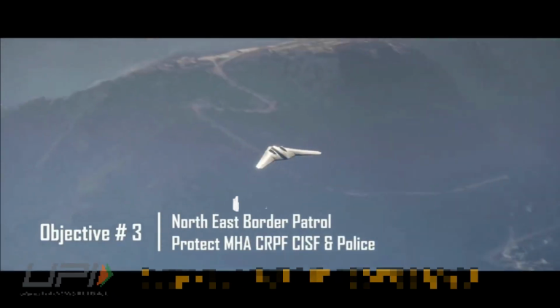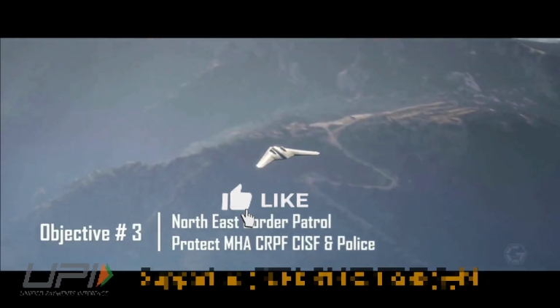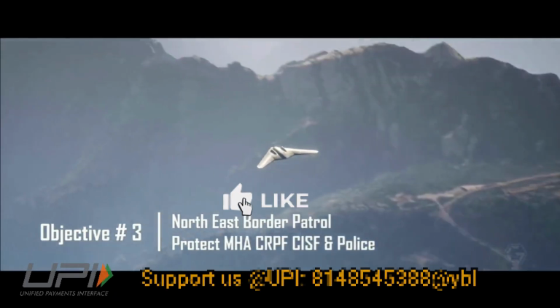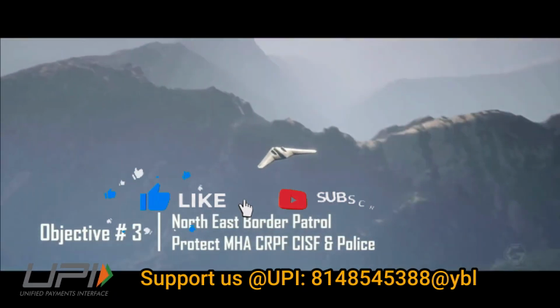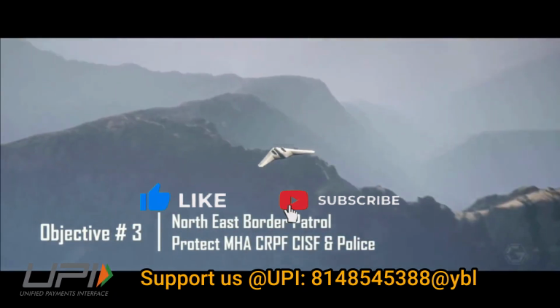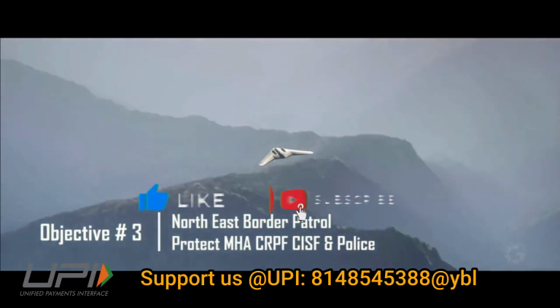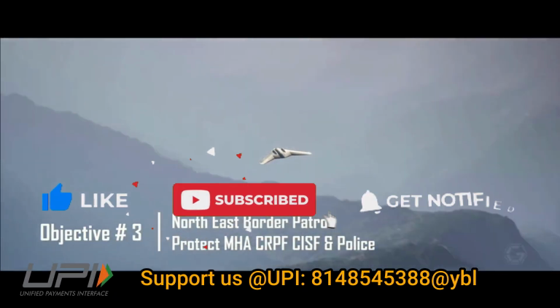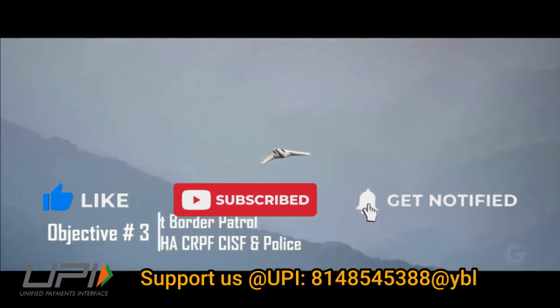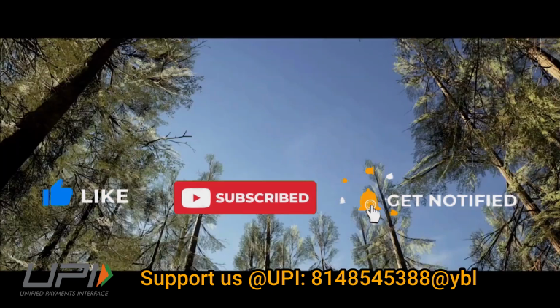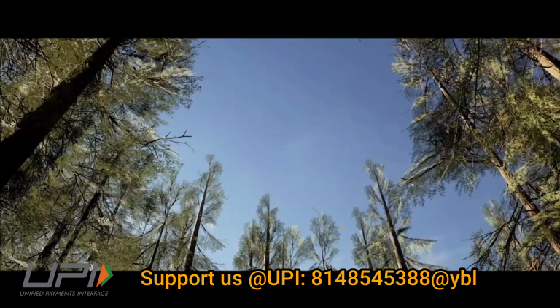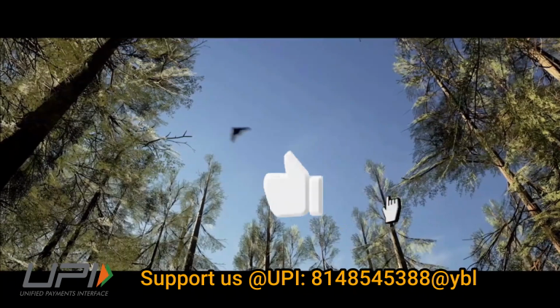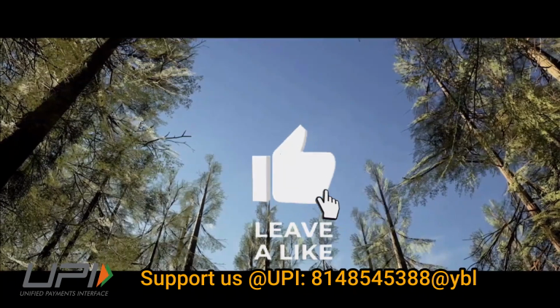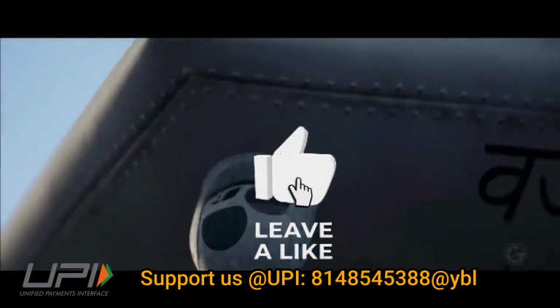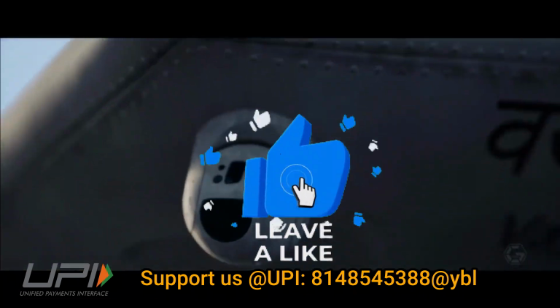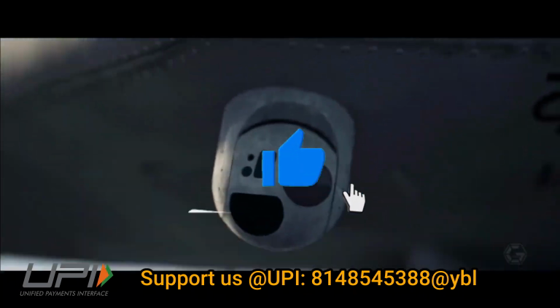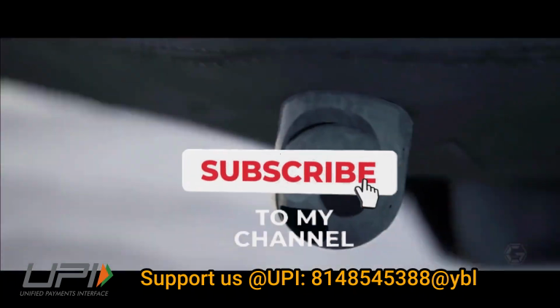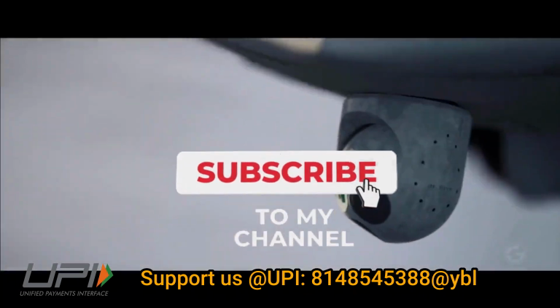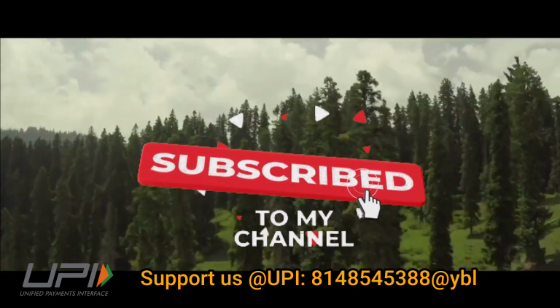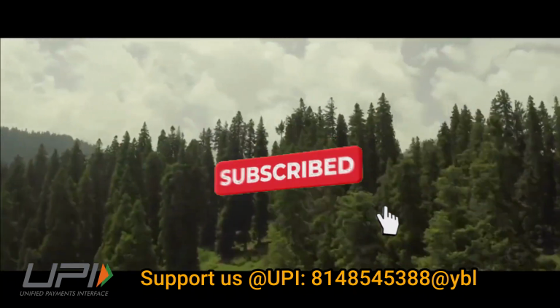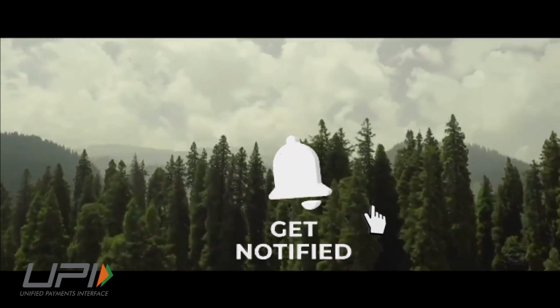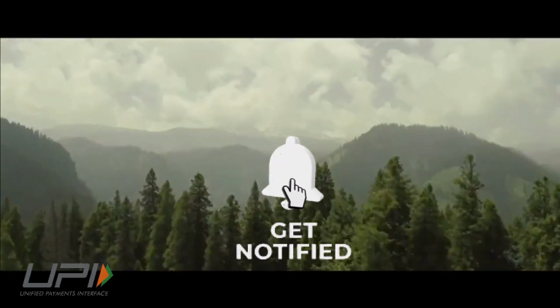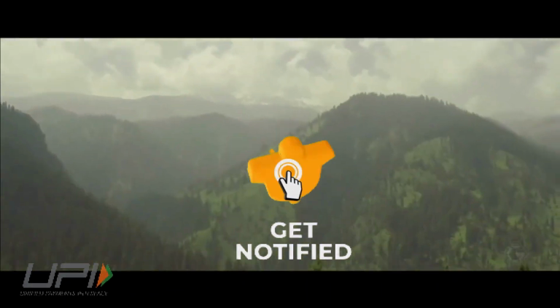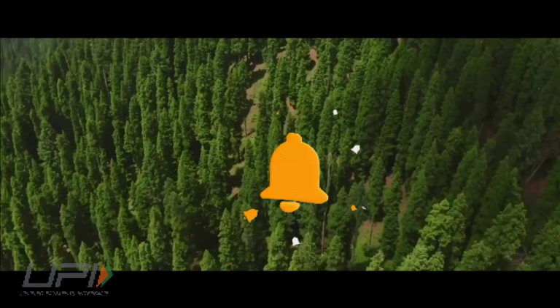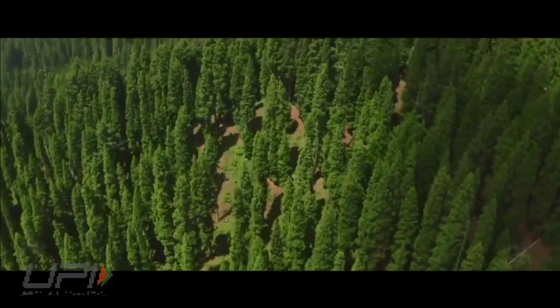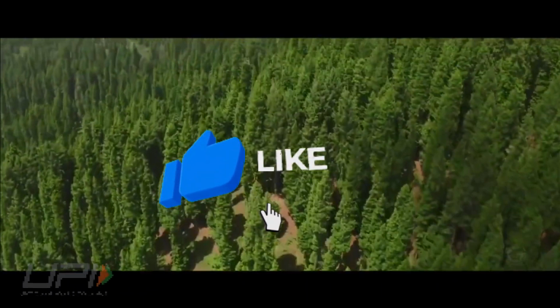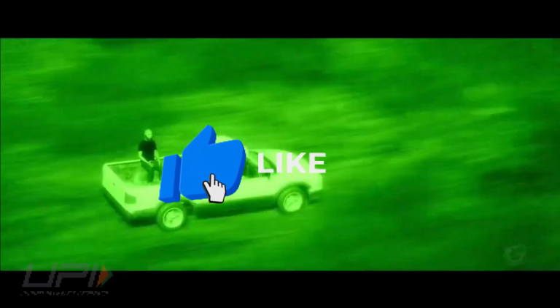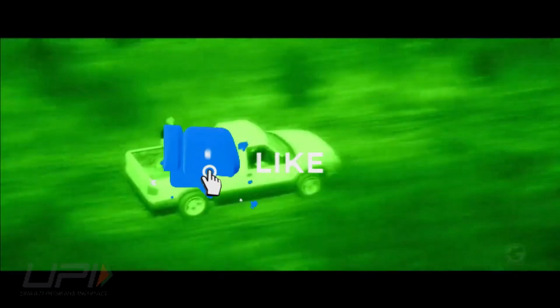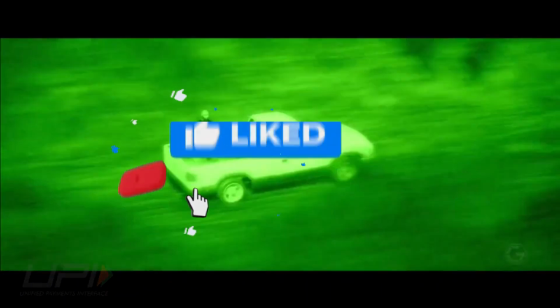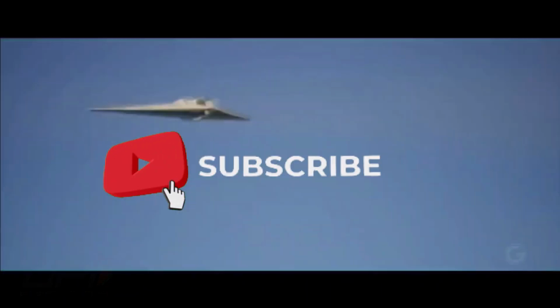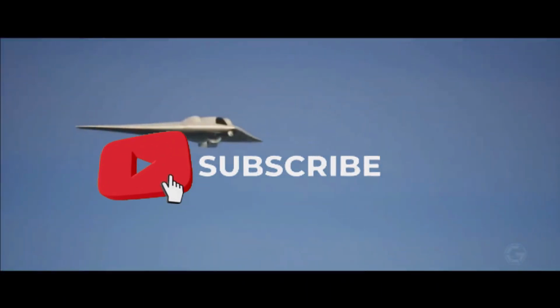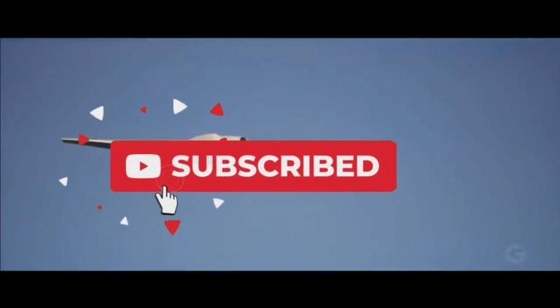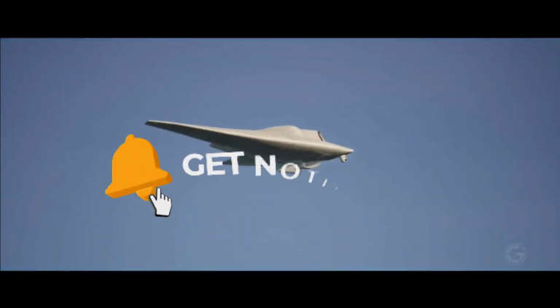That was today's update. Please let us know your views in the comment section. If you liked the video, do not forget to like, share, and subscribe. With this, I would like to say goodbye and Jai Hind. We'll be back soon with more interesting developments in the defense sector.